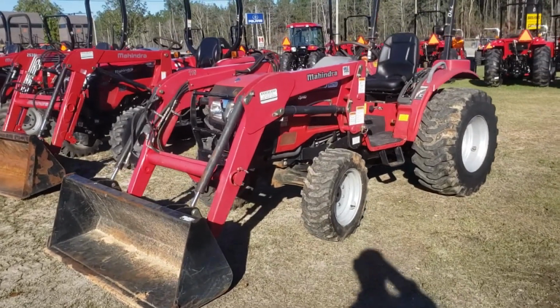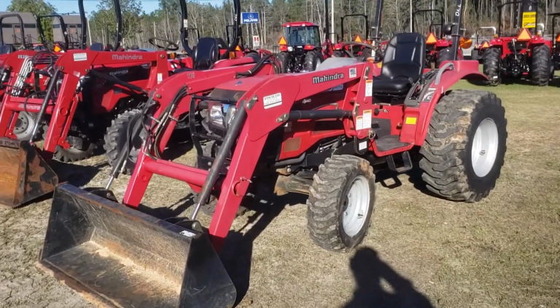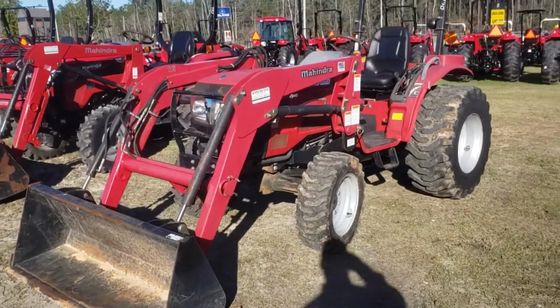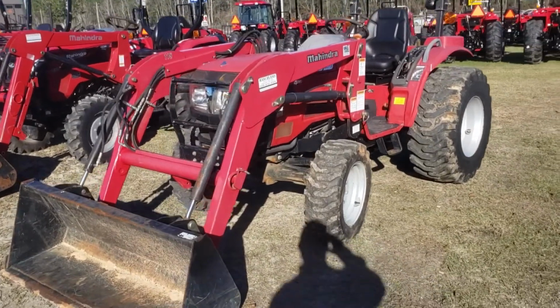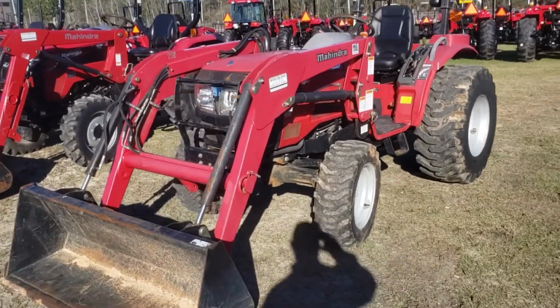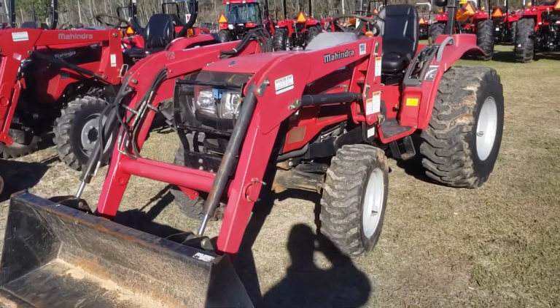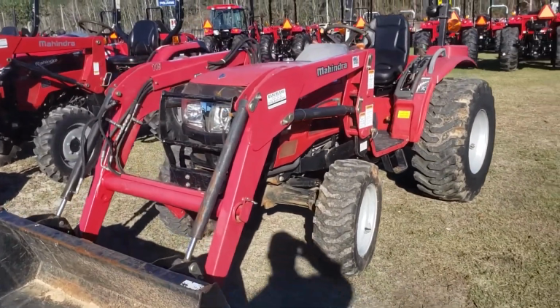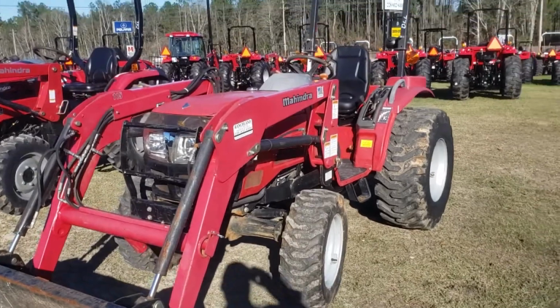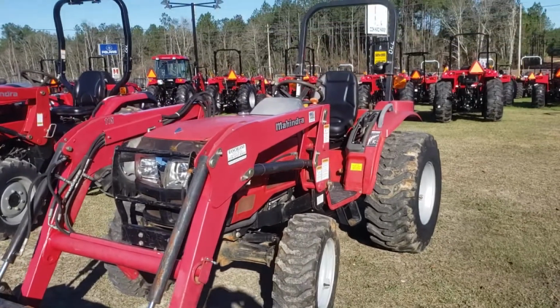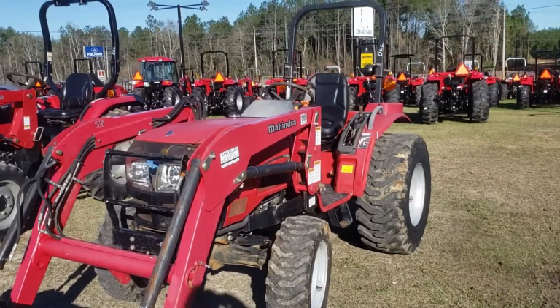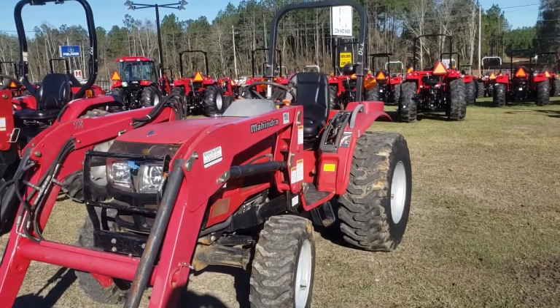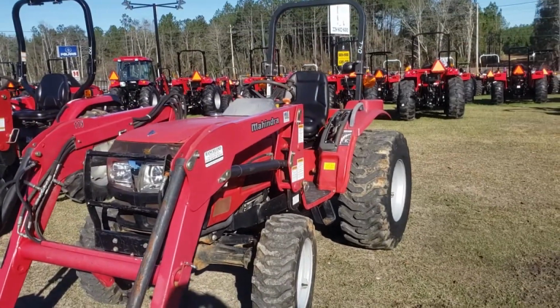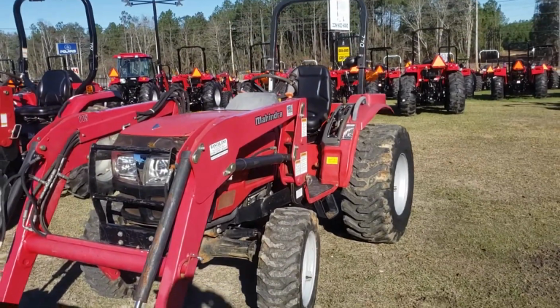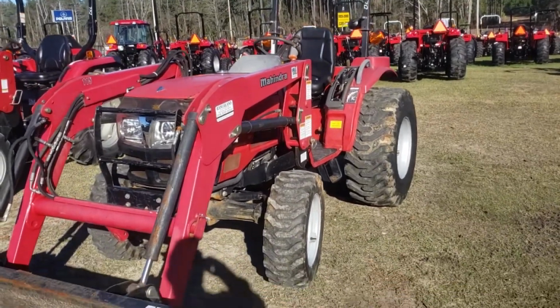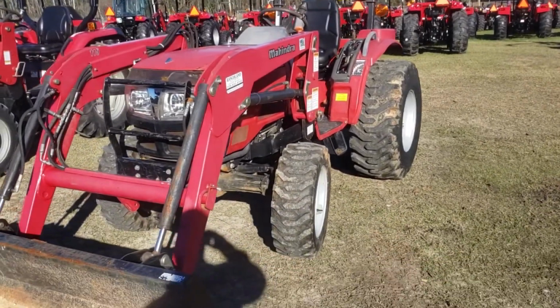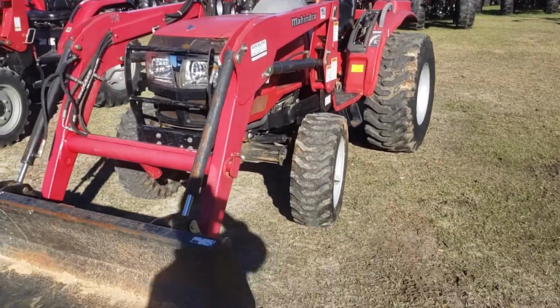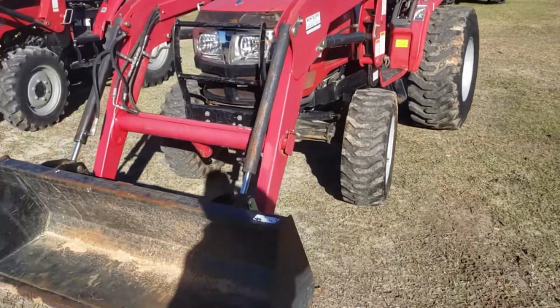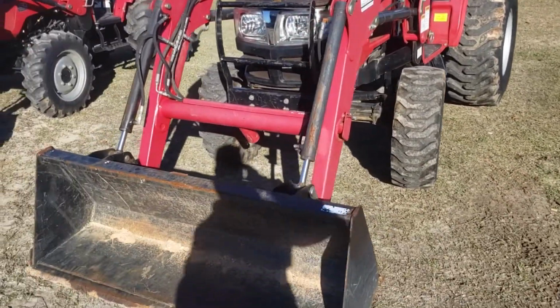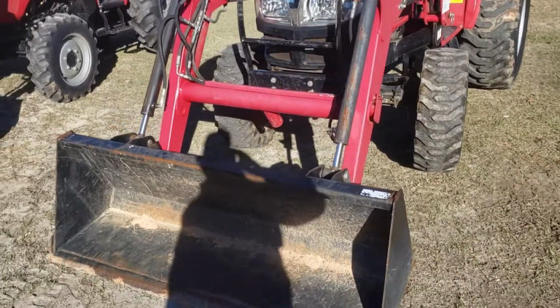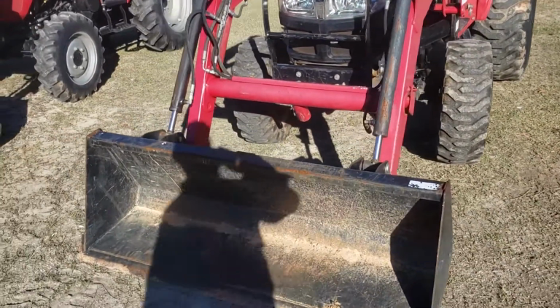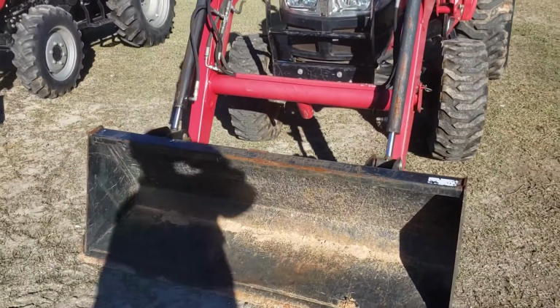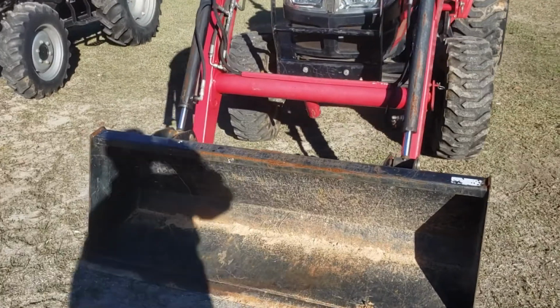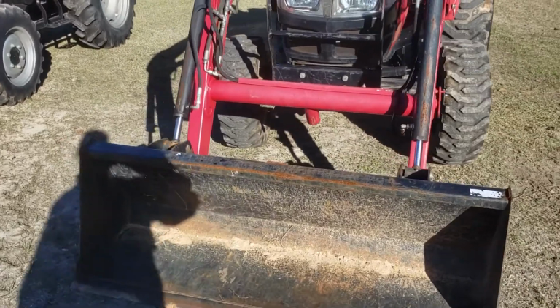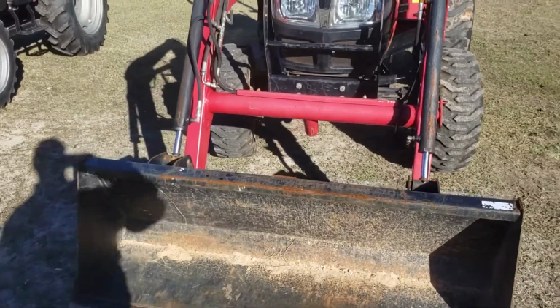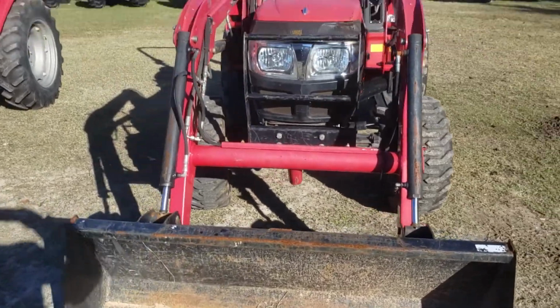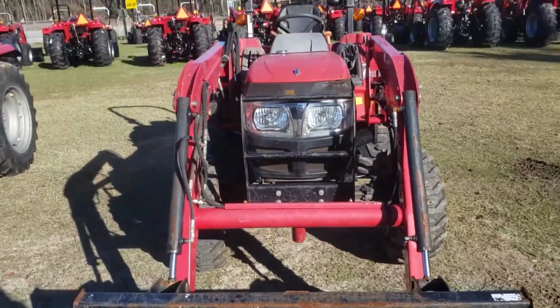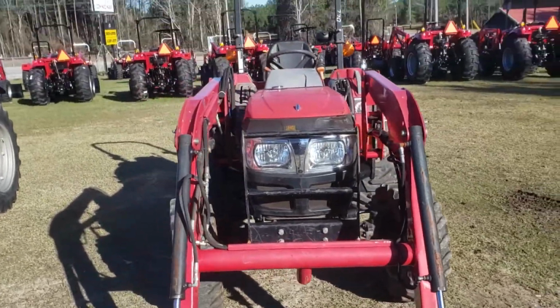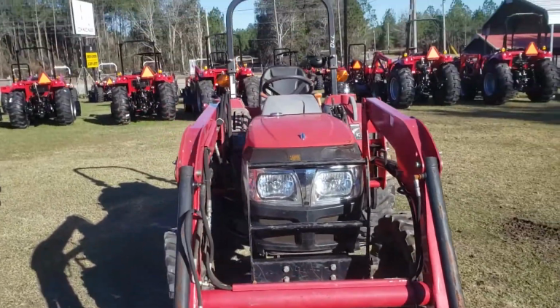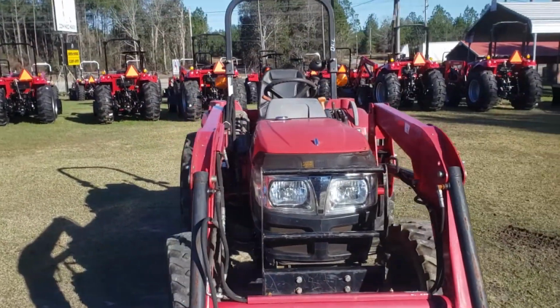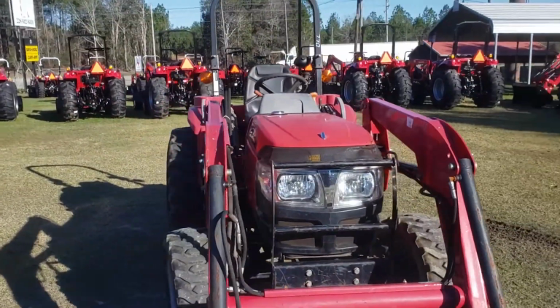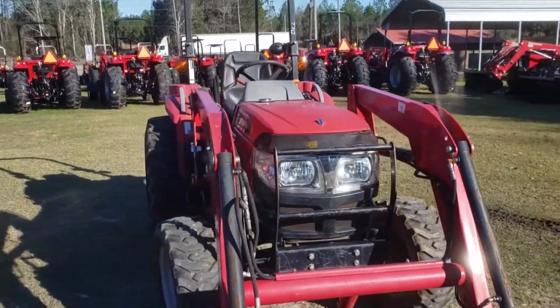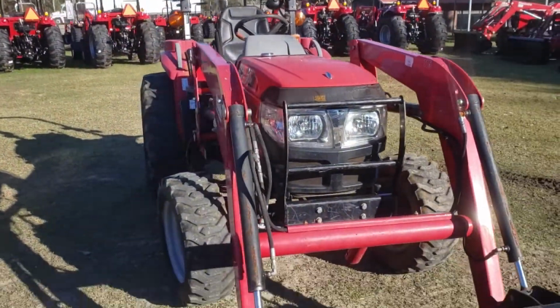We got a Mahindra 3016. This is a 28 horsepower diesel engine, four-wheel drive with front end loader. It's got a little over 200 hours on it — good running machine.